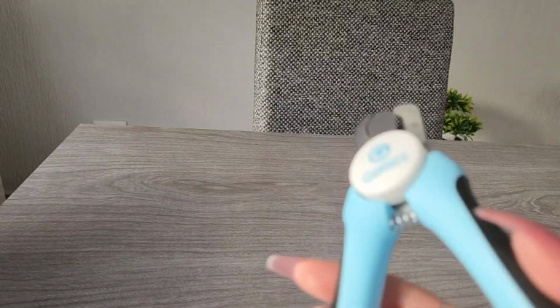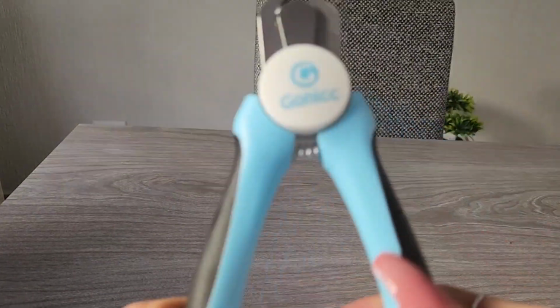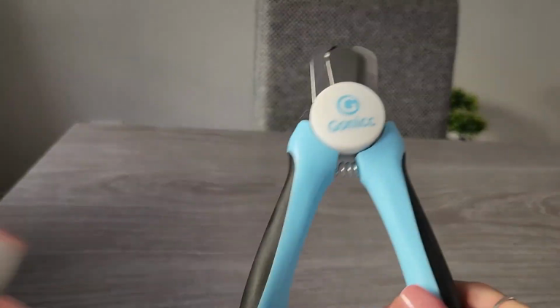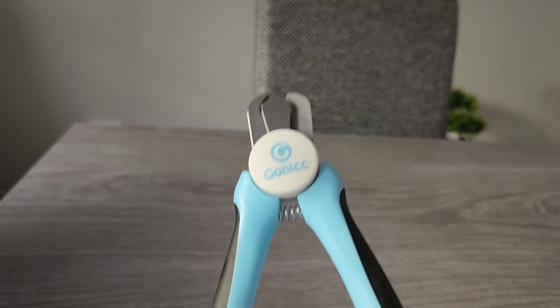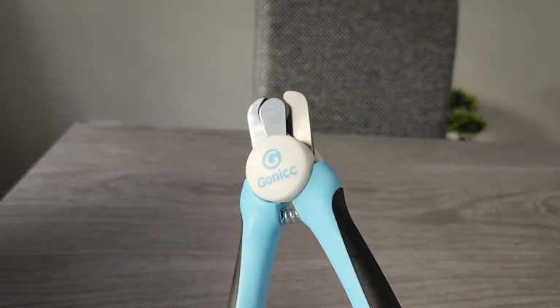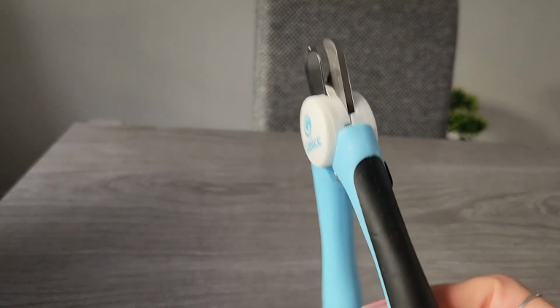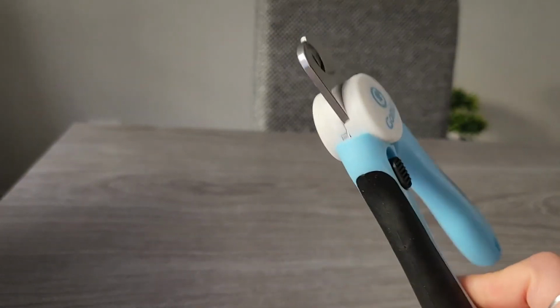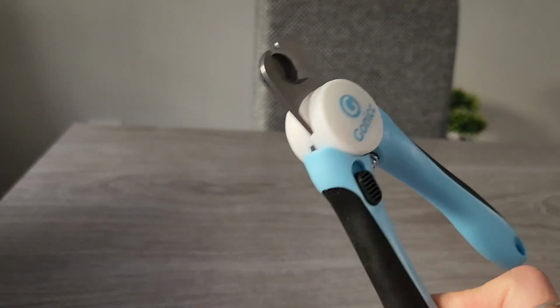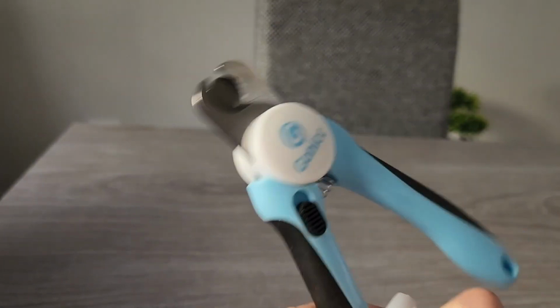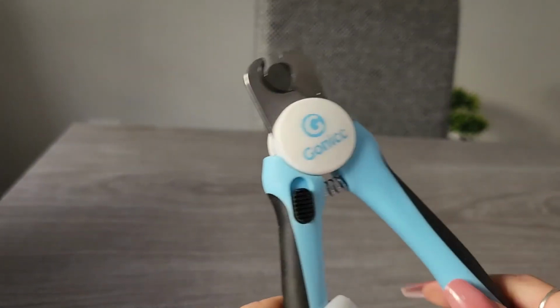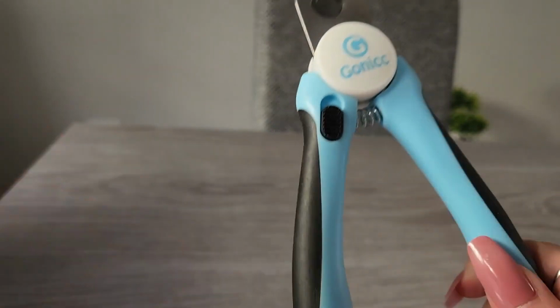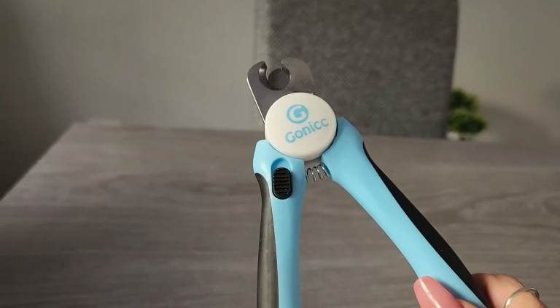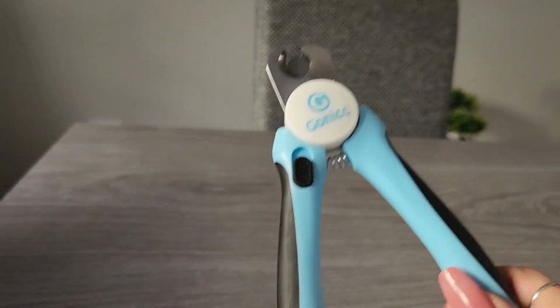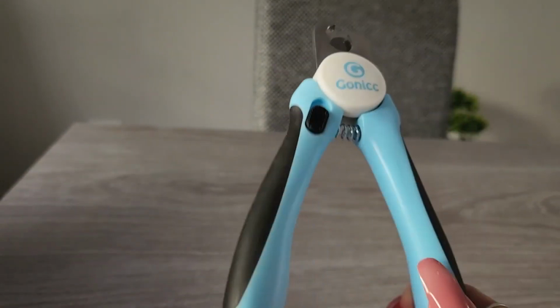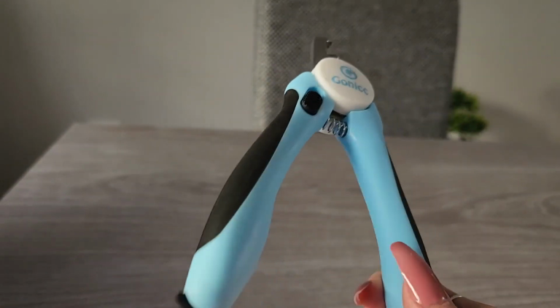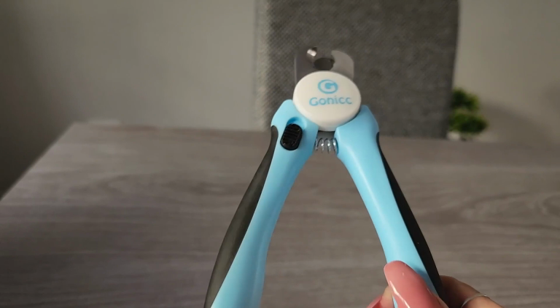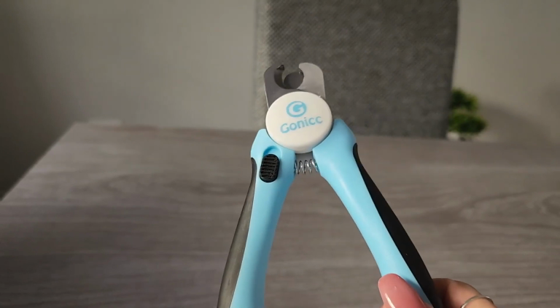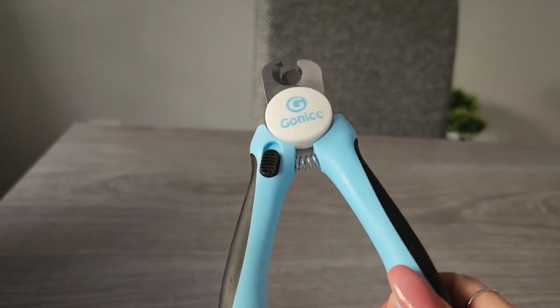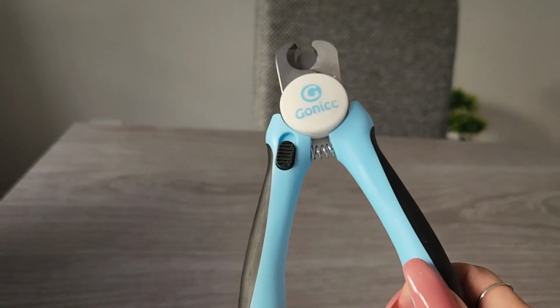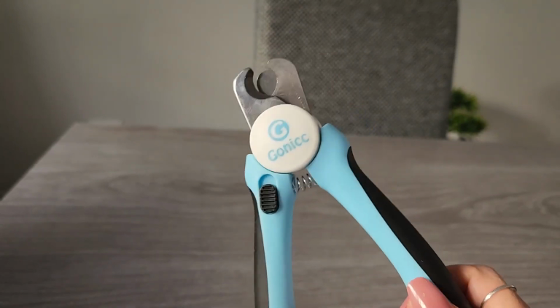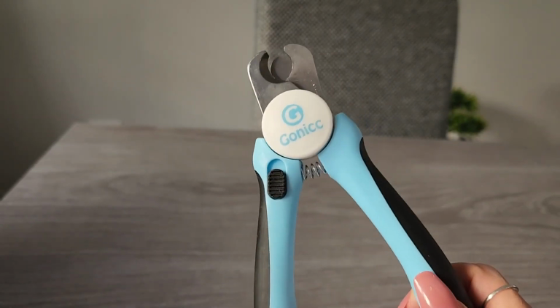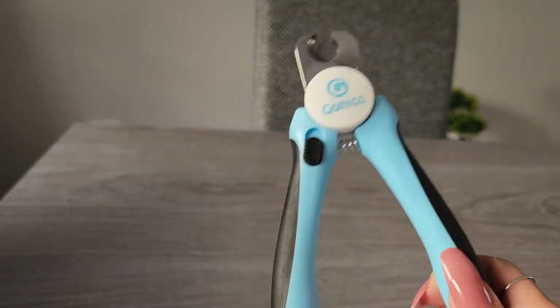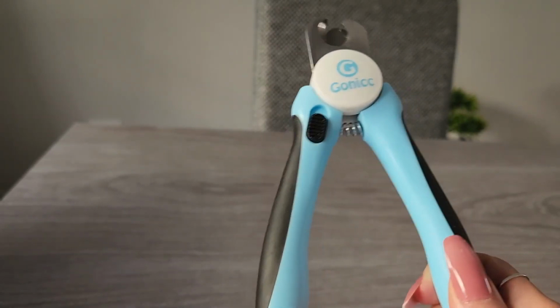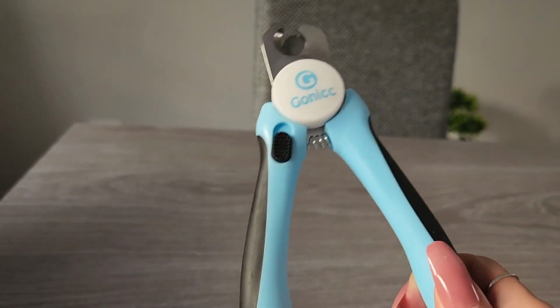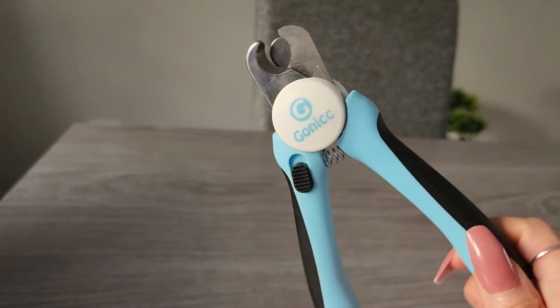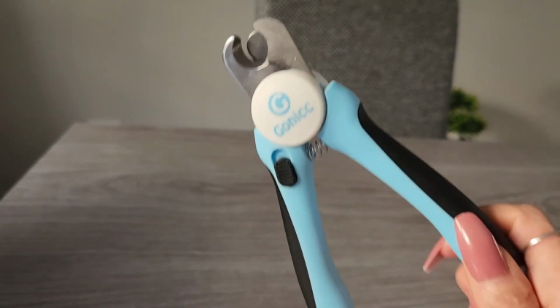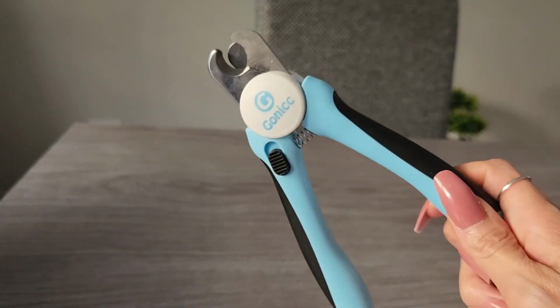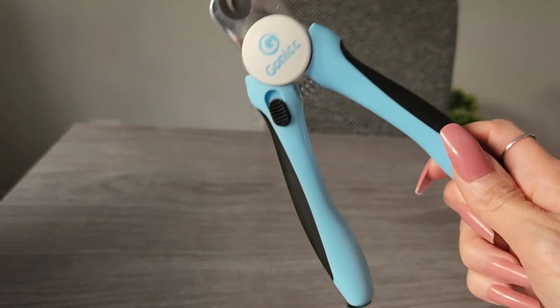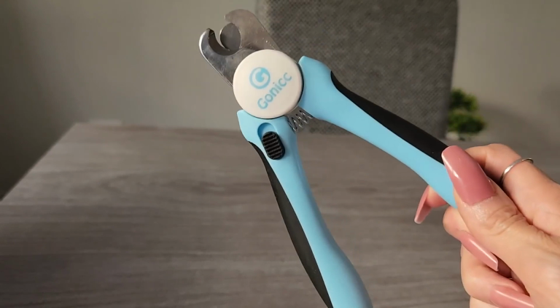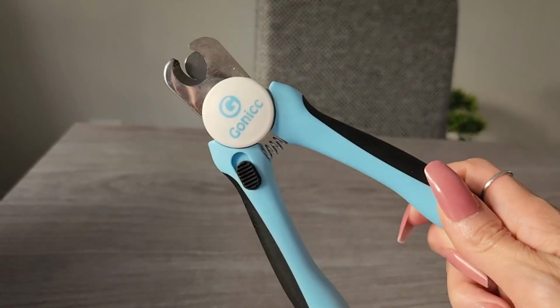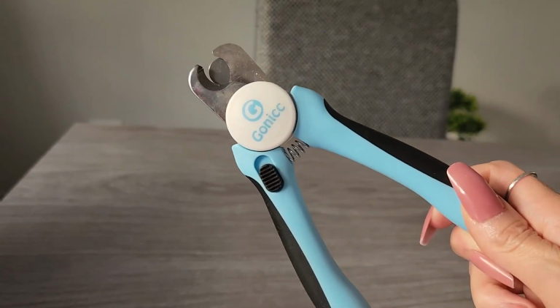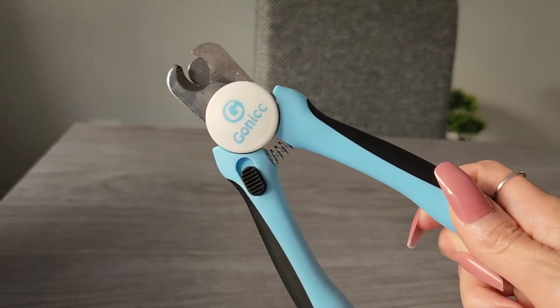It's very durable and pretty heavy-duty. It's not light for what it looks like, but it's not so heavy that you can't hold it. It just feels heavy-duty, like good quality.